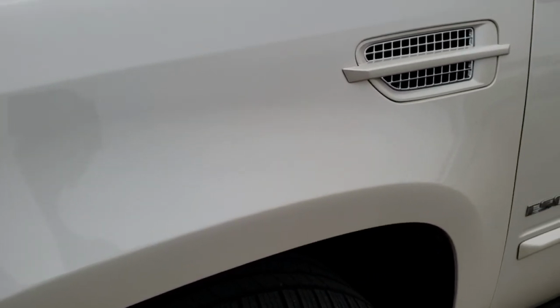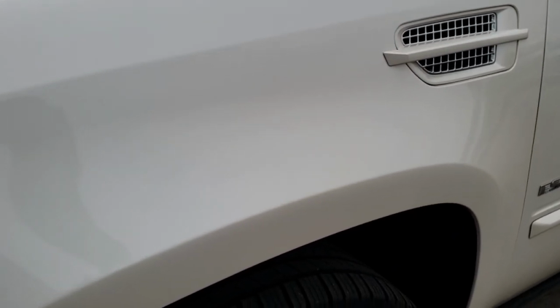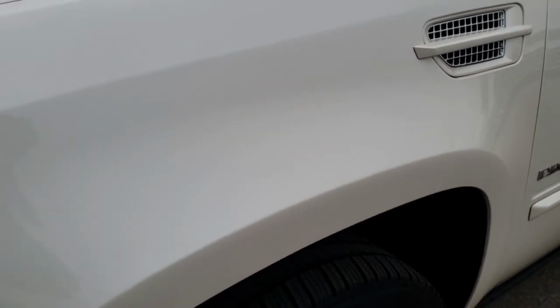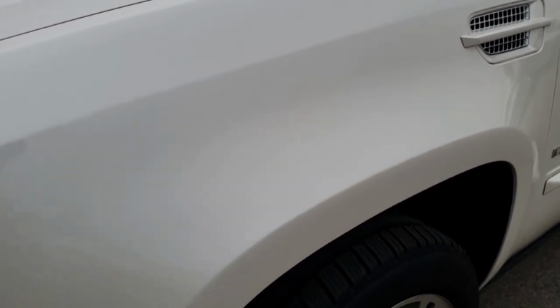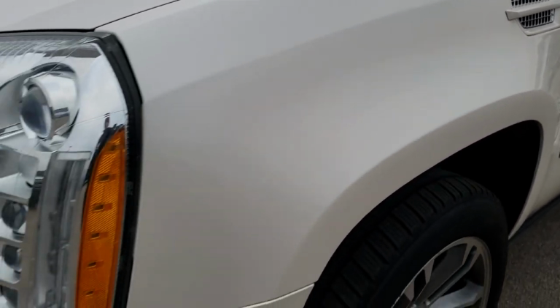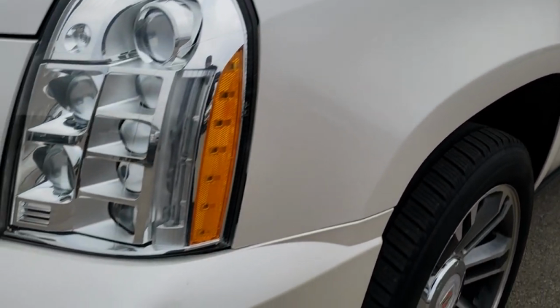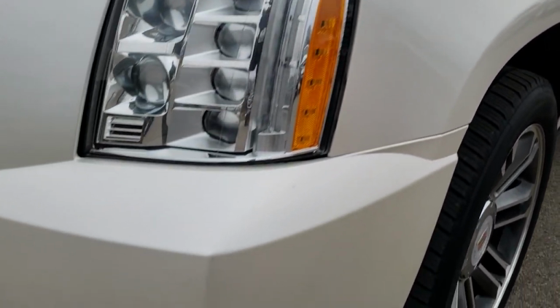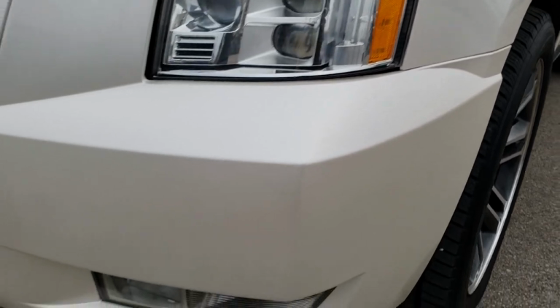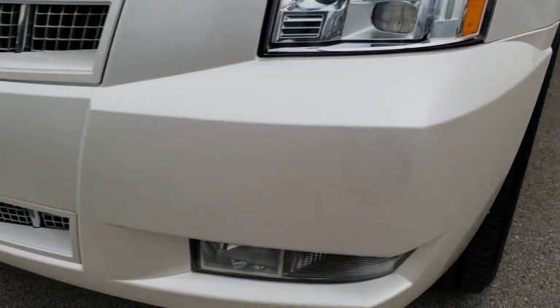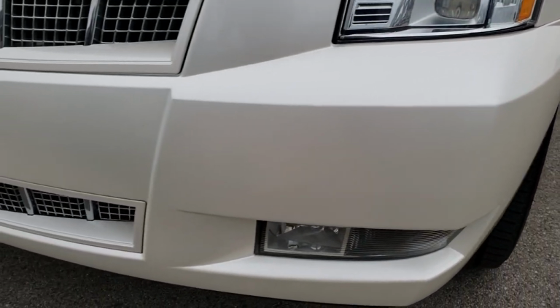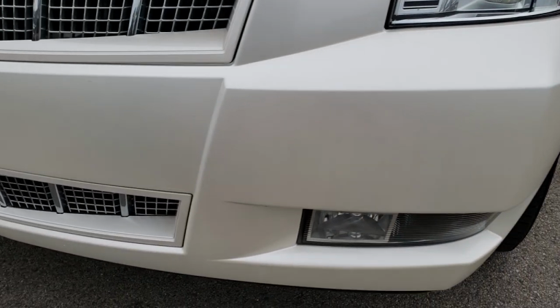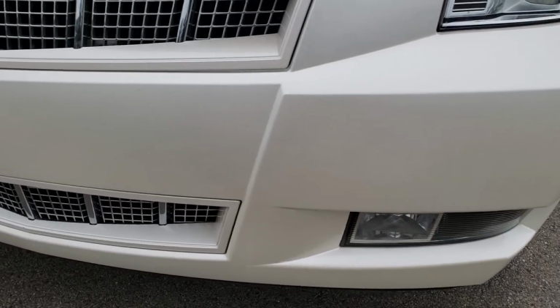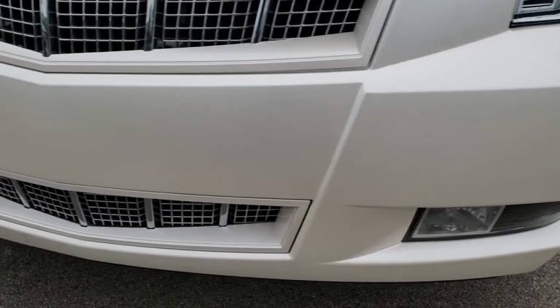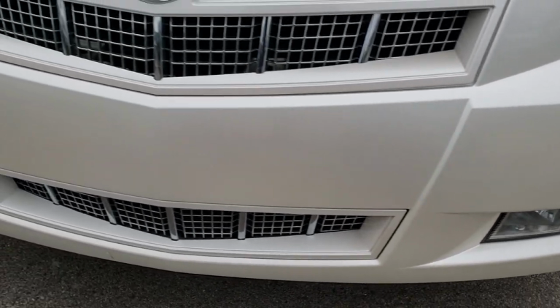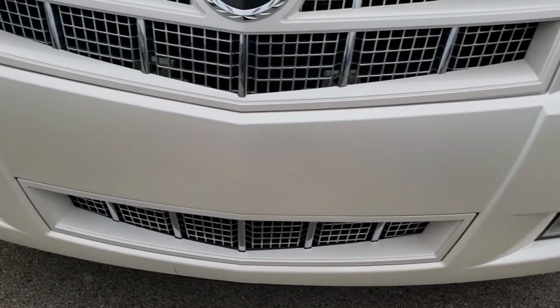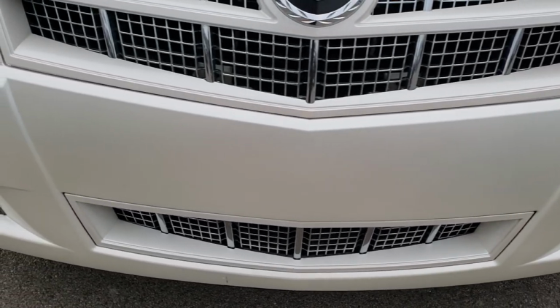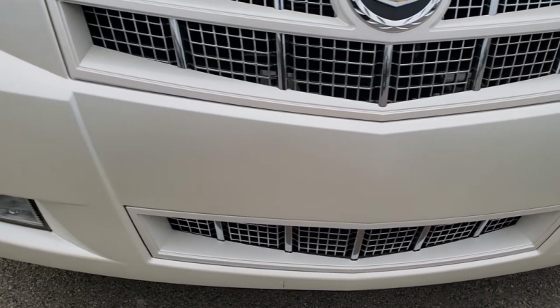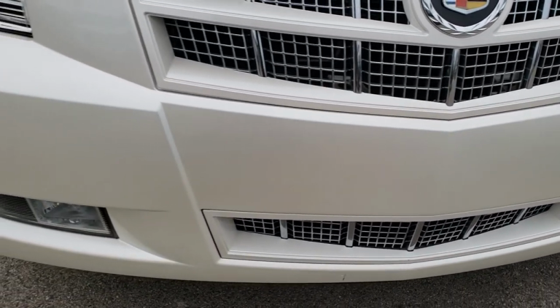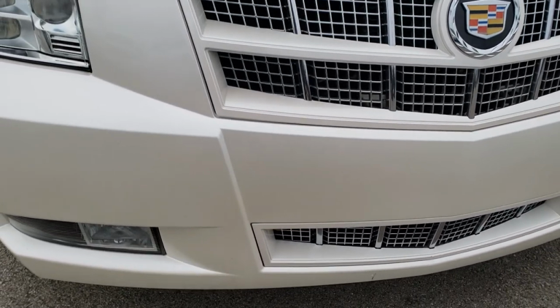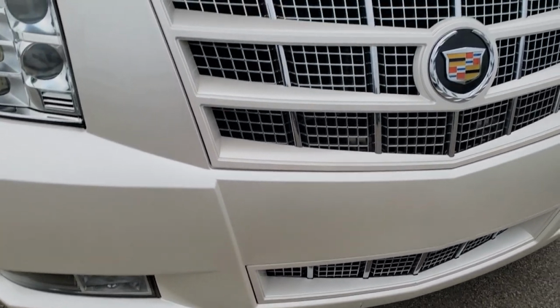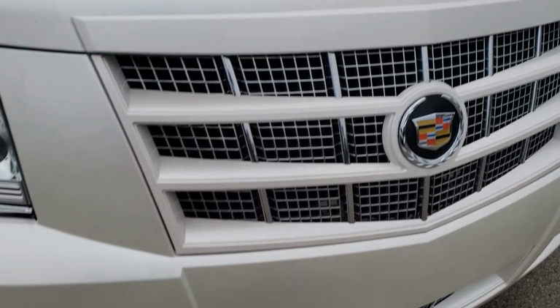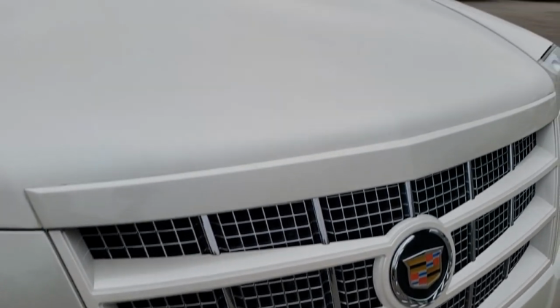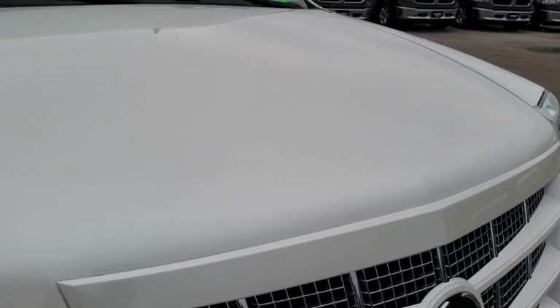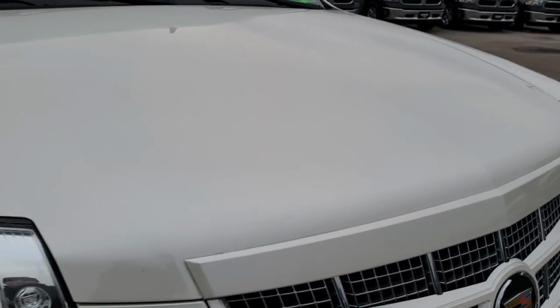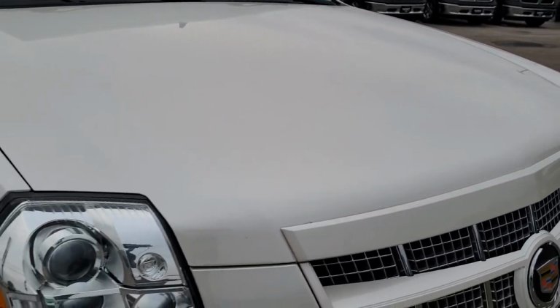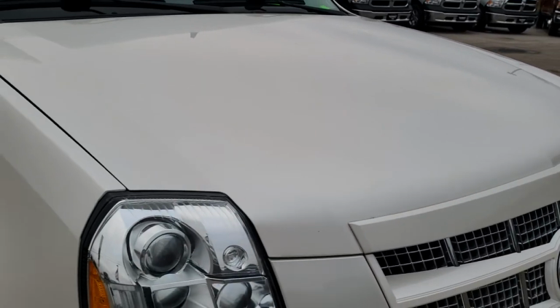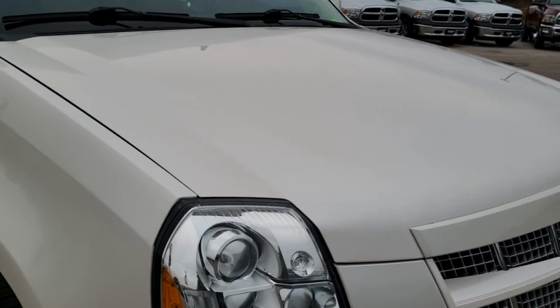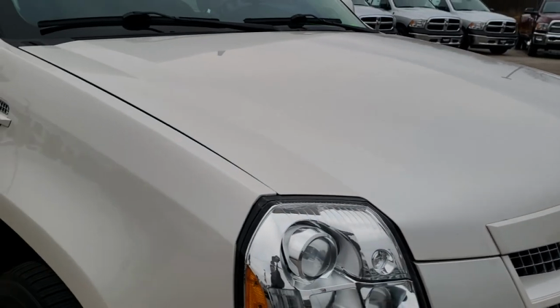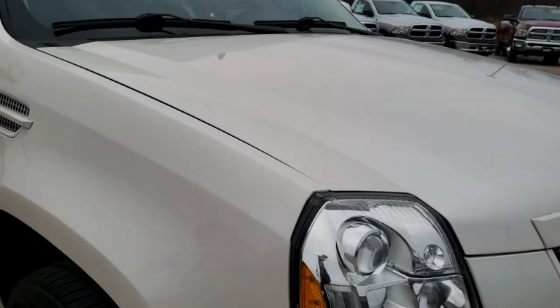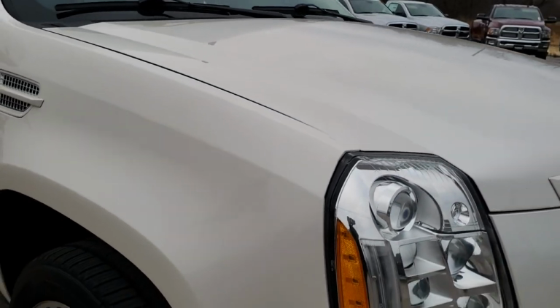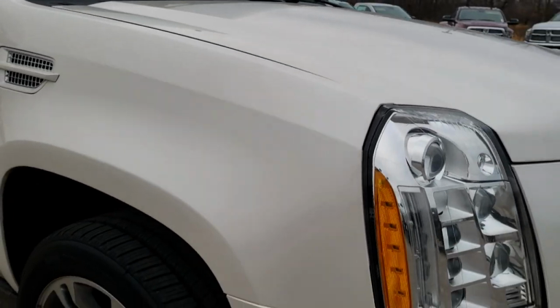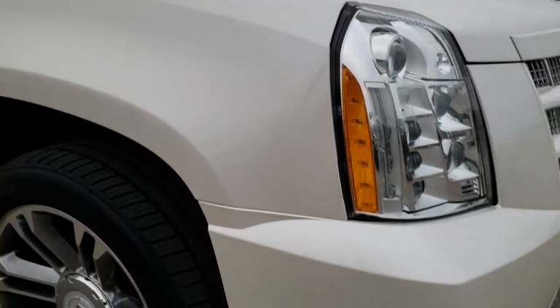I'd say close to 70-80% of the tread left on those tires. No dents or dings on that front fender, and the front bumper is in excellent condition. You get the nice chrome-trimmed grille. The hood is in really nice shape as well — no dents or dings.